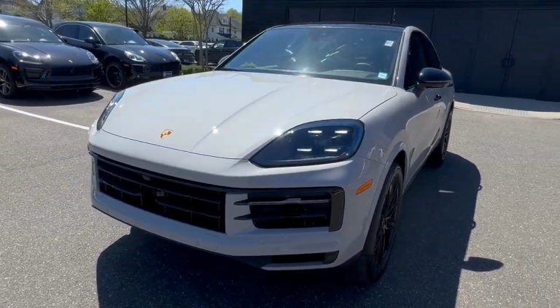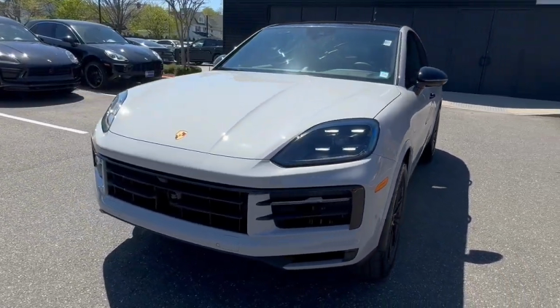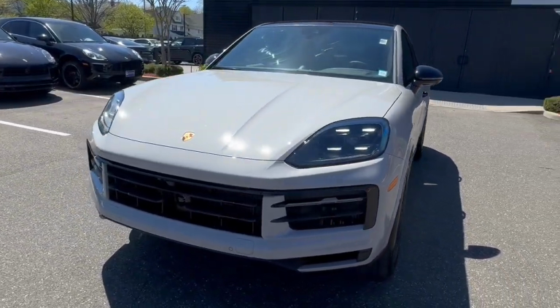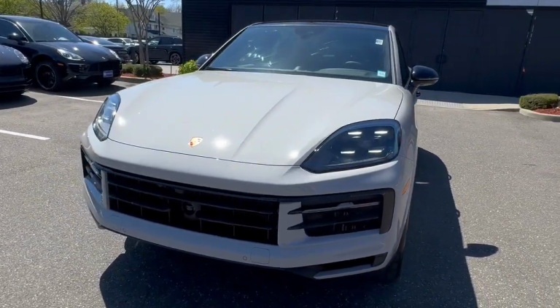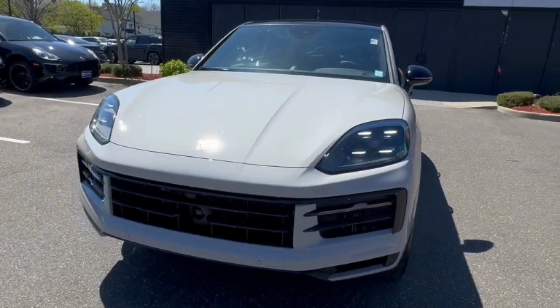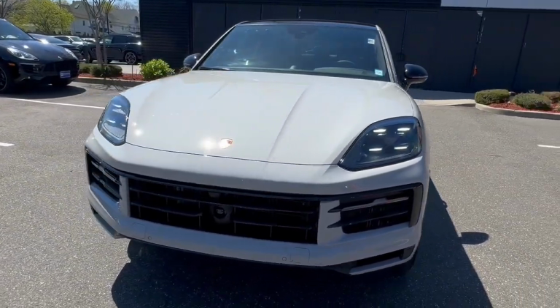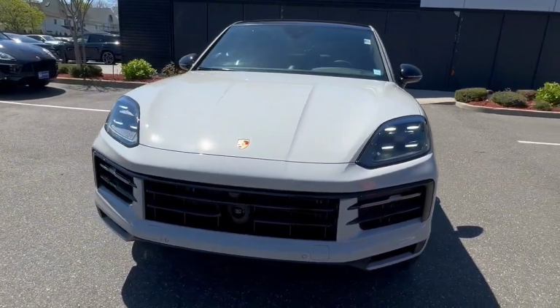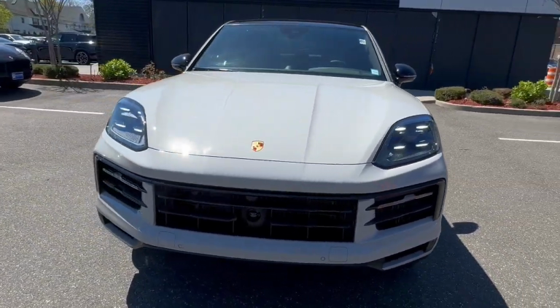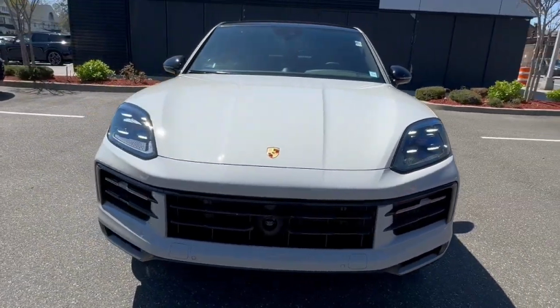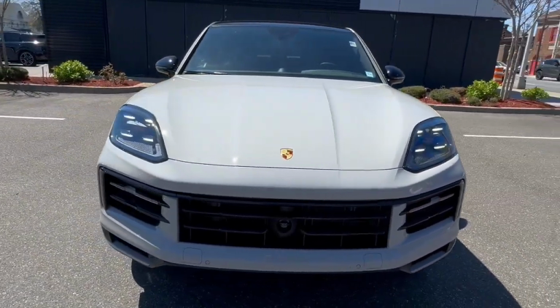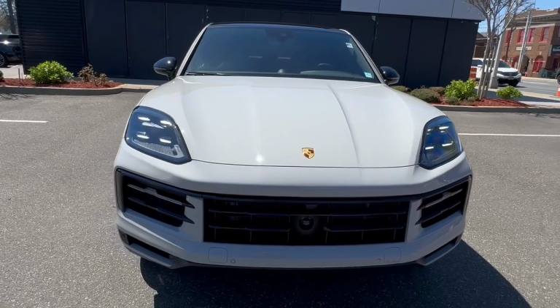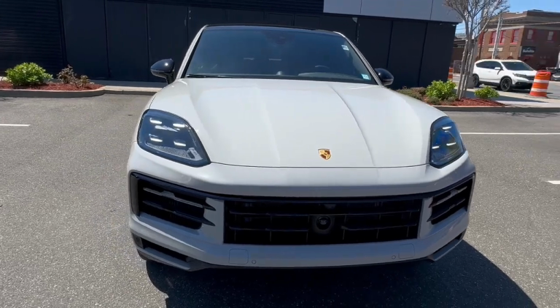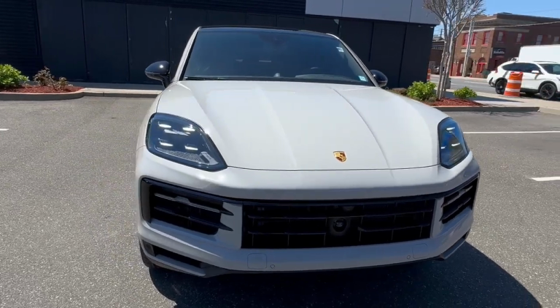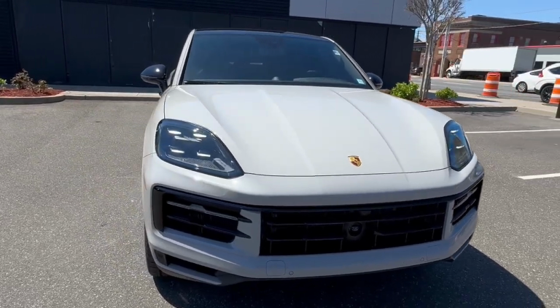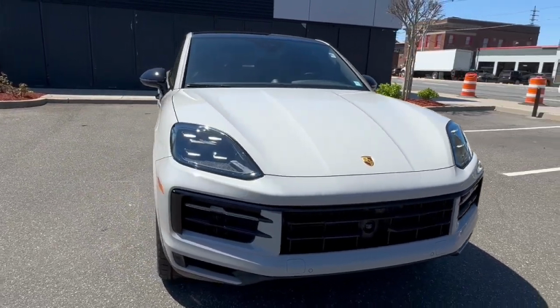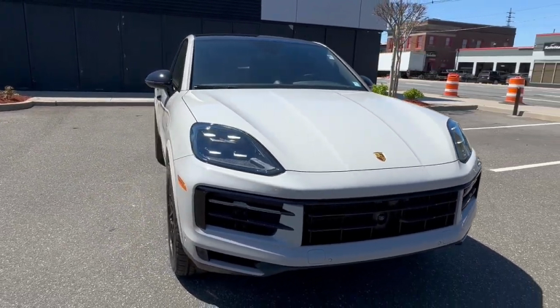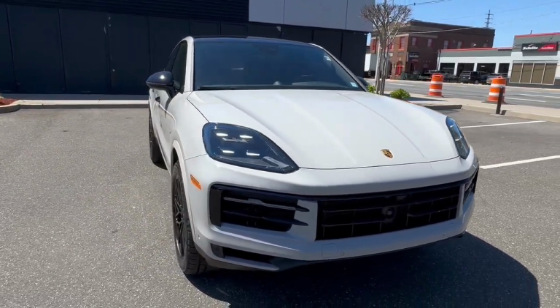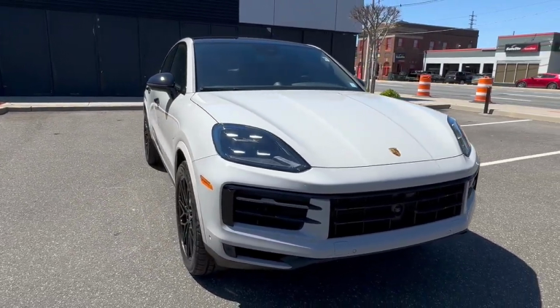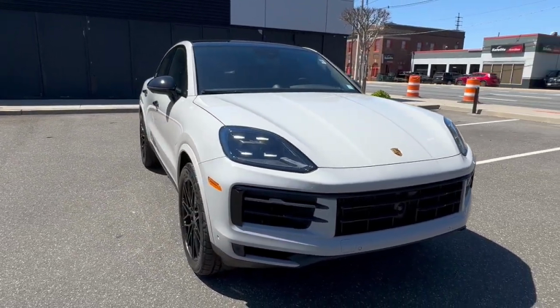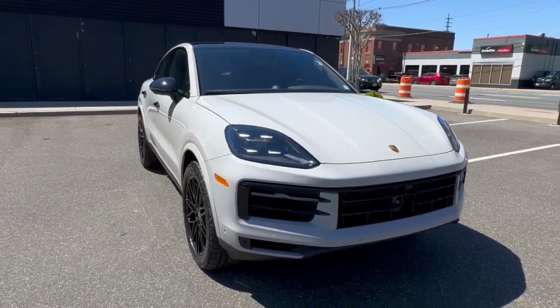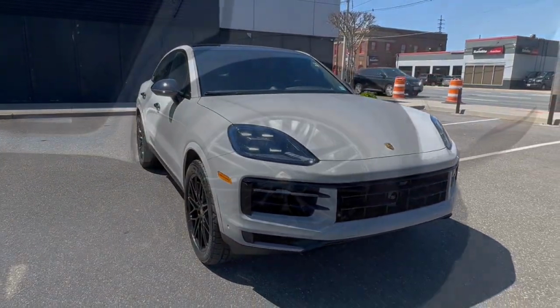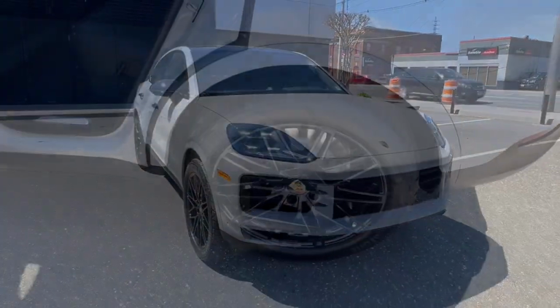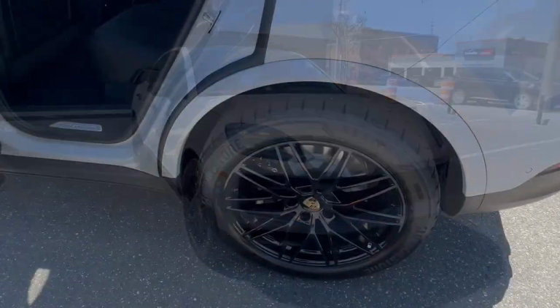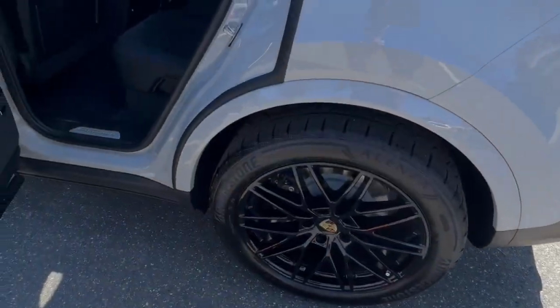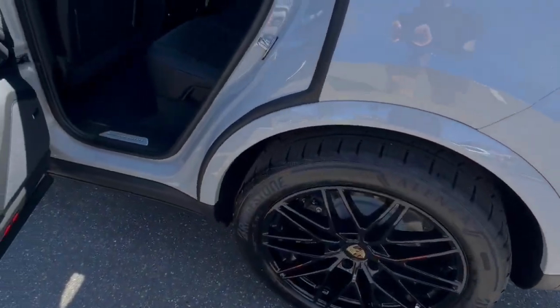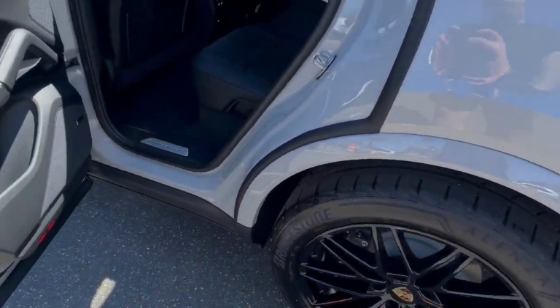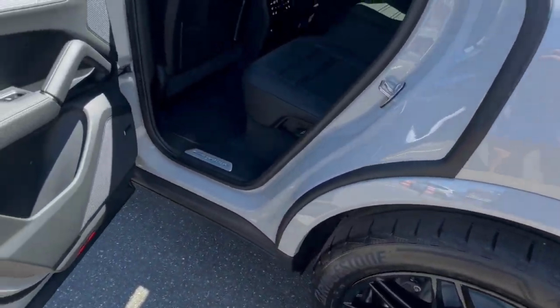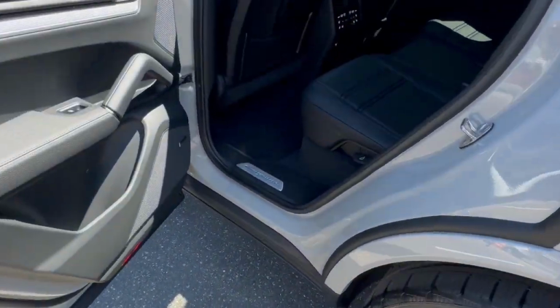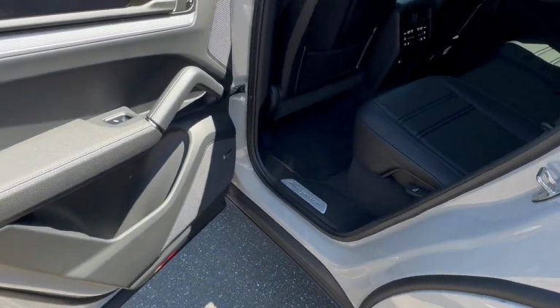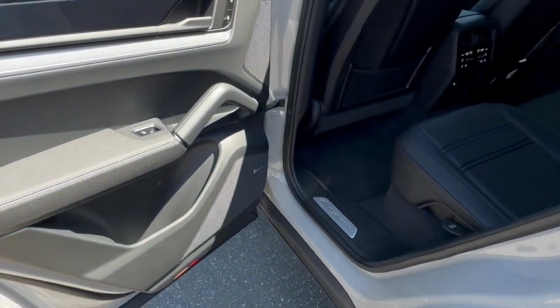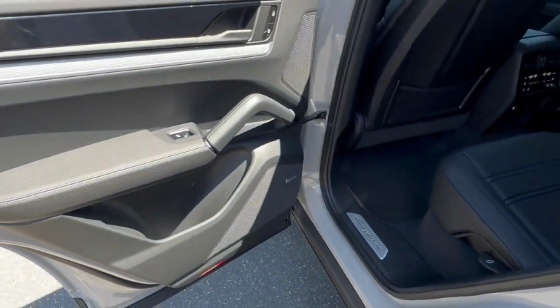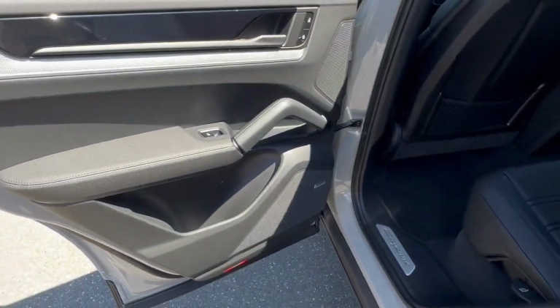Feel the joy of the drive in this exhilarating Cayenne. Treat yourself to a test drive today. Our staff will toss you the keys and give you an outstanding customer experience.